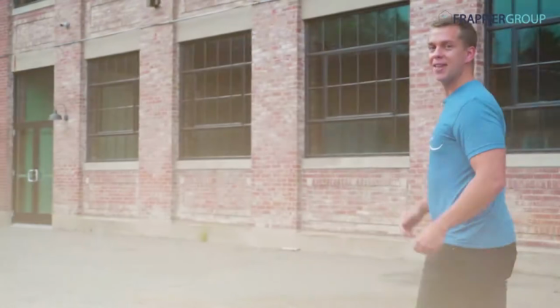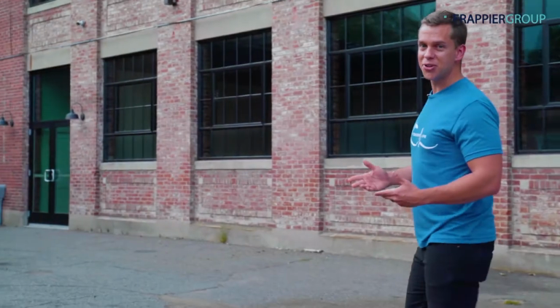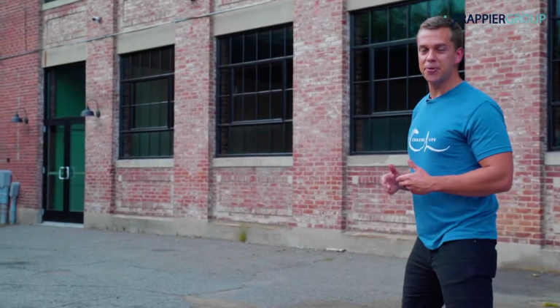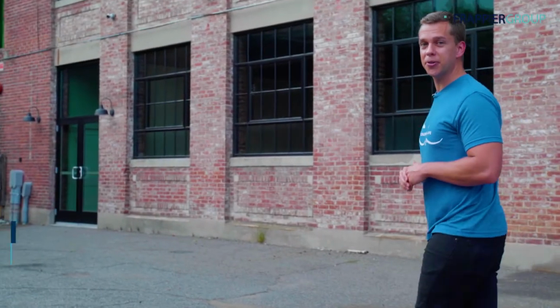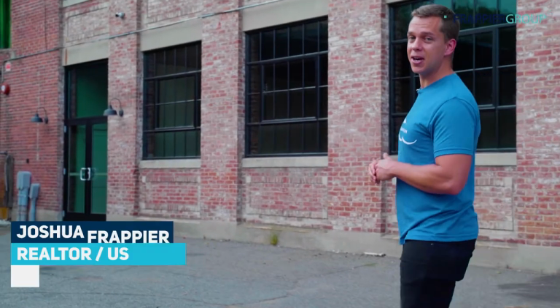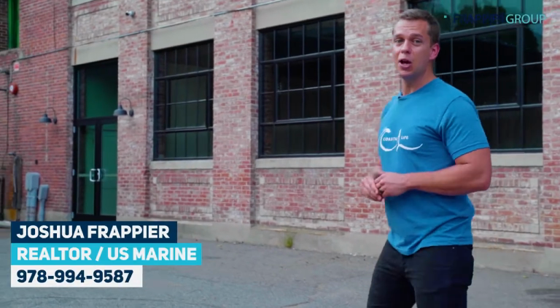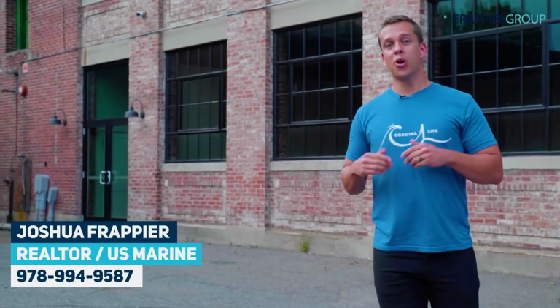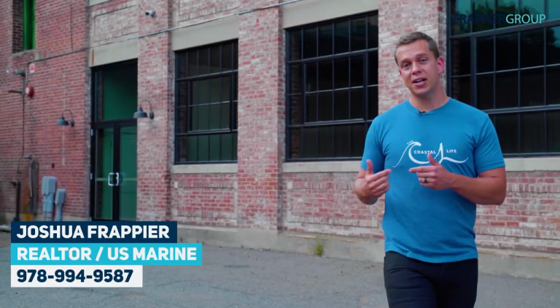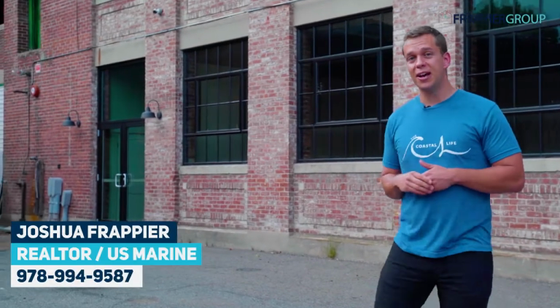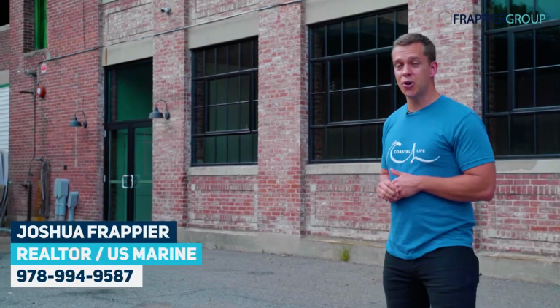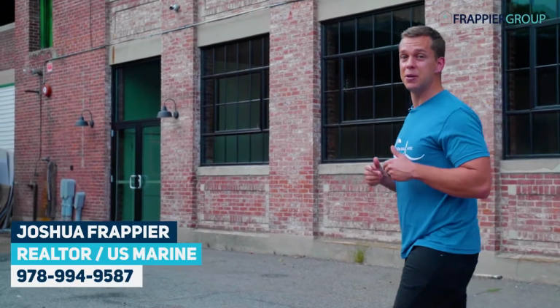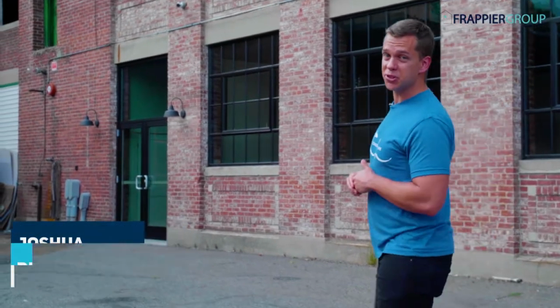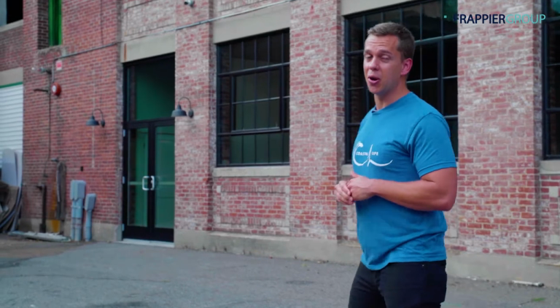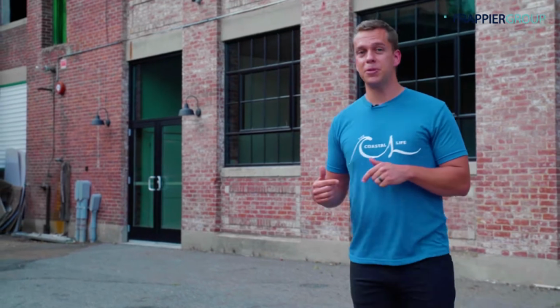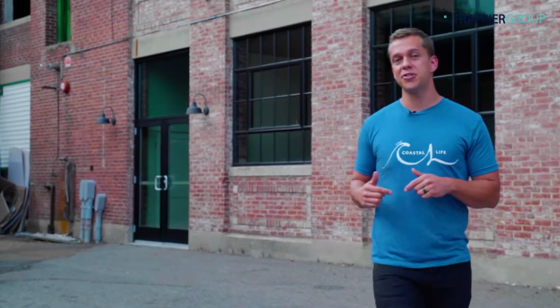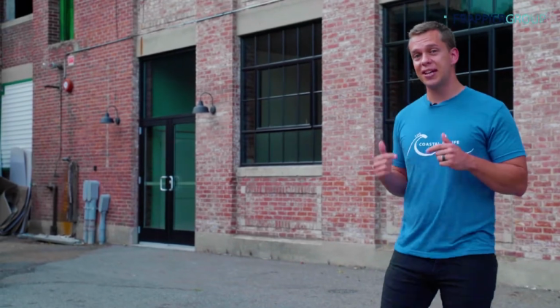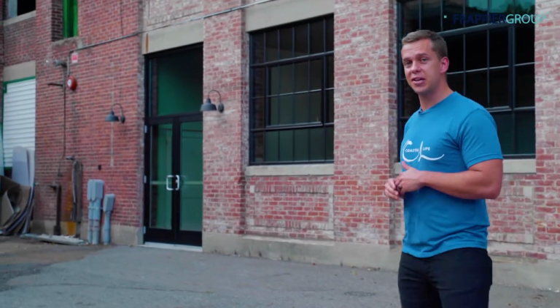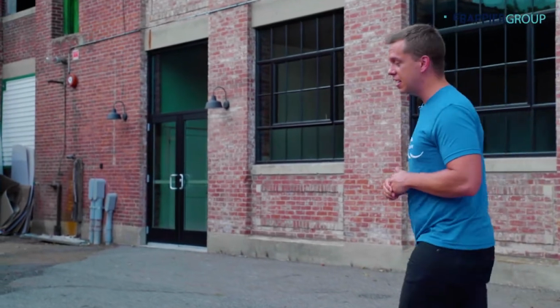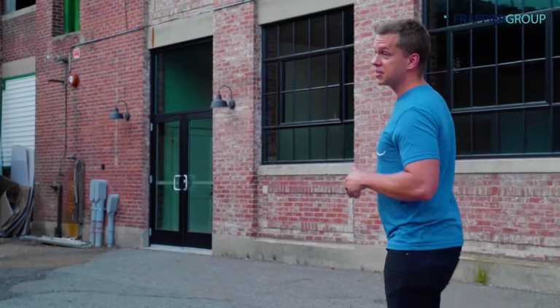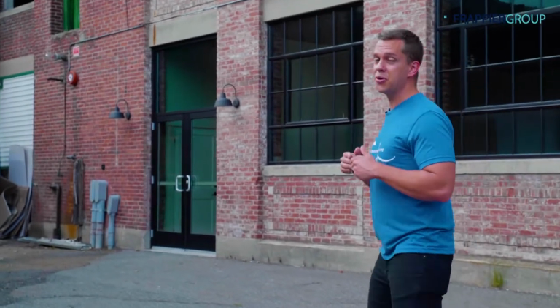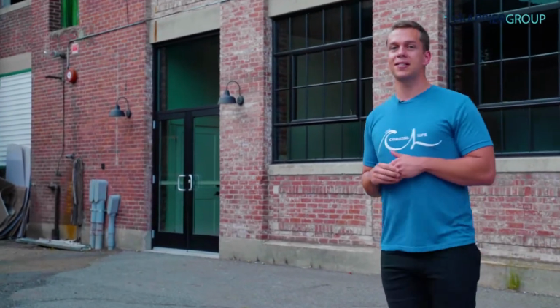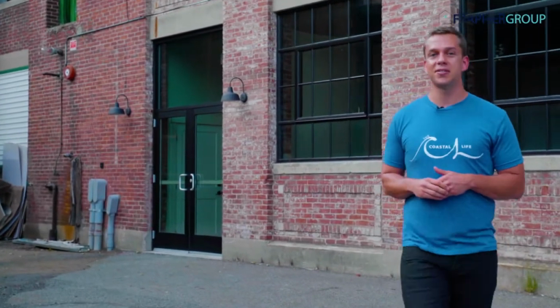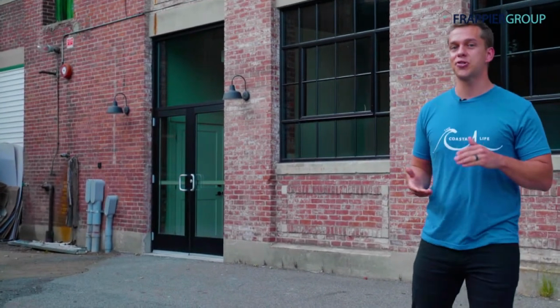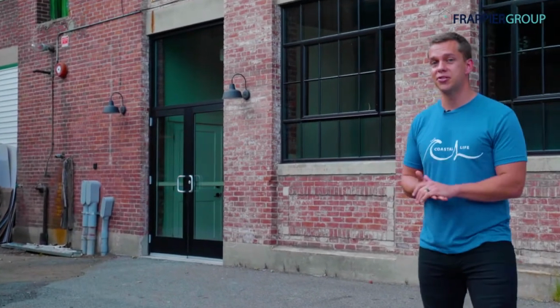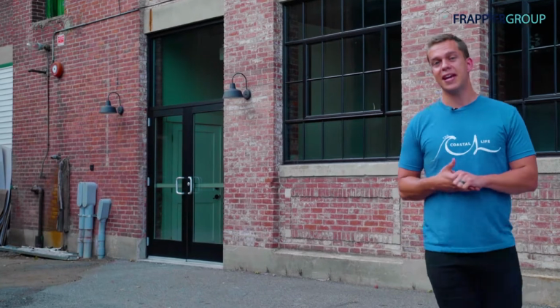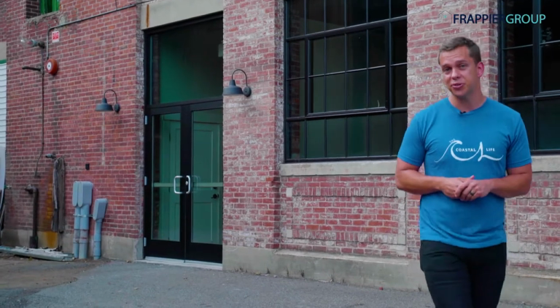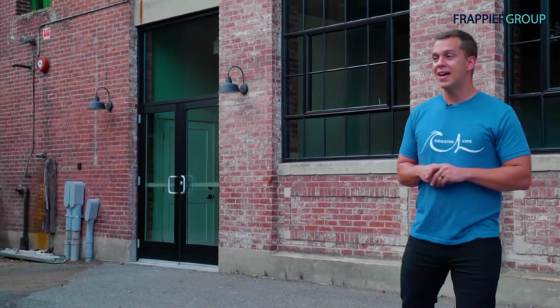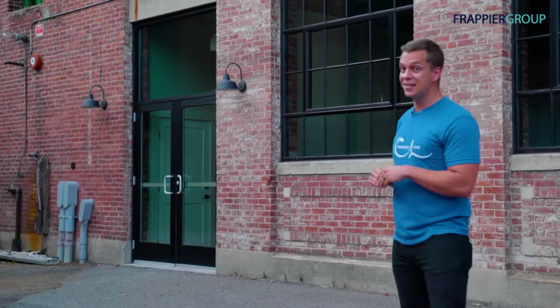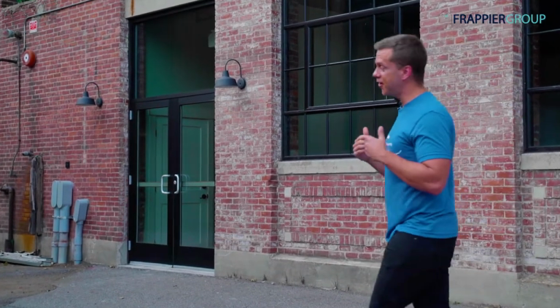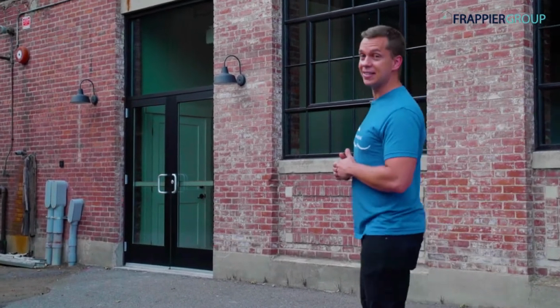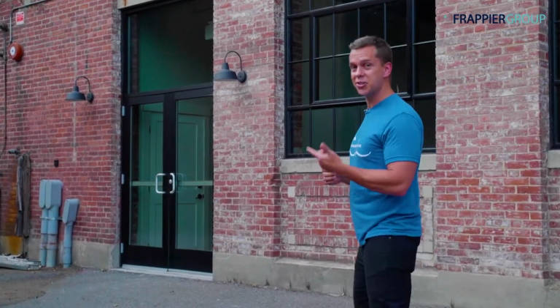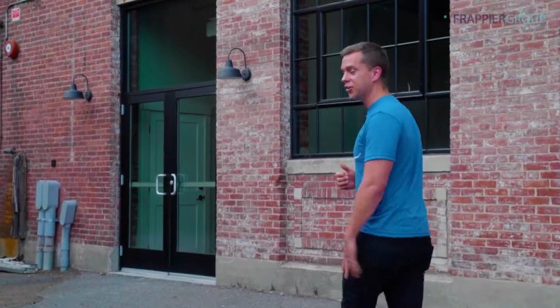Hey, I'm Josh Frappier with the Frappier Group. Today we're going to check out Zach Field Drums and Music Studio in Amesbury. This is their second location. They've got some out-of-the-box ideas on how to train adults and children and some fun ideas, so let's go in and take a look.